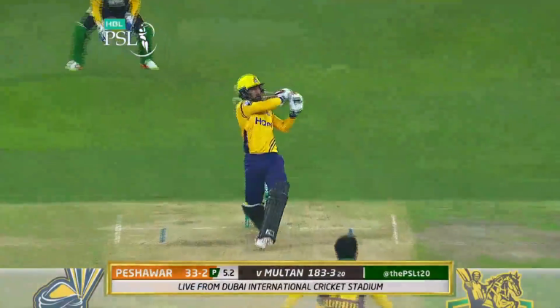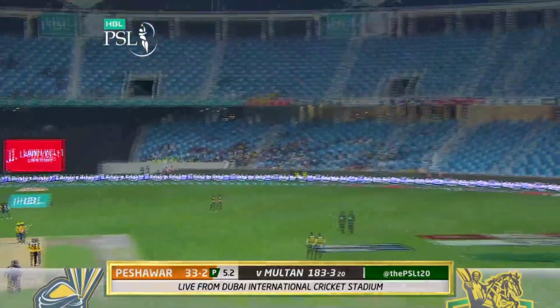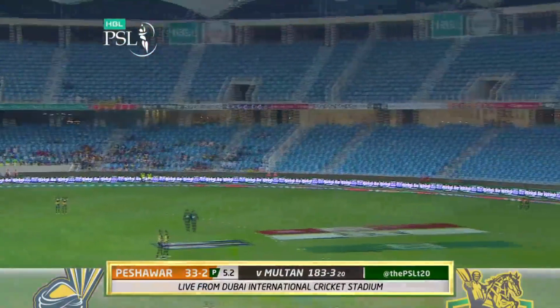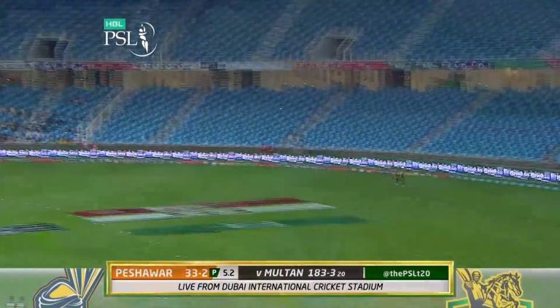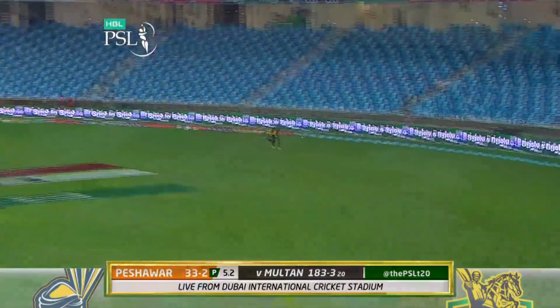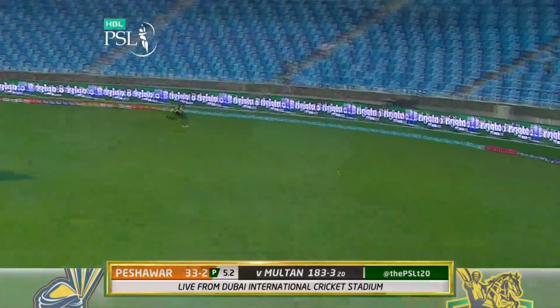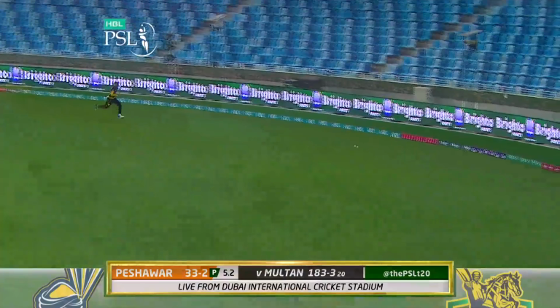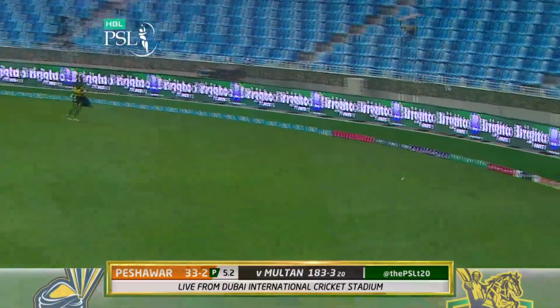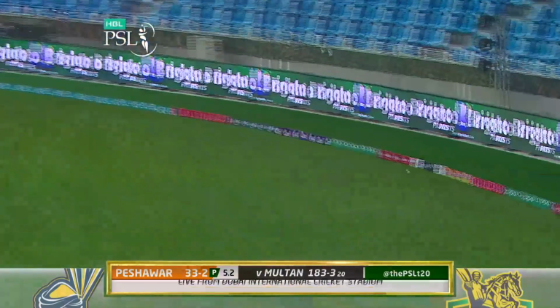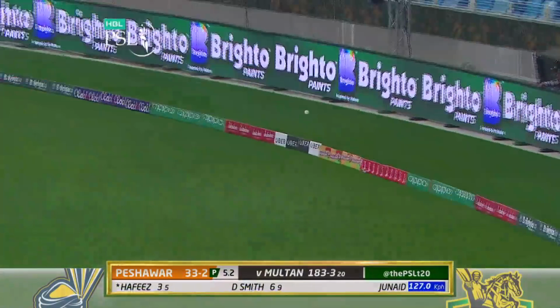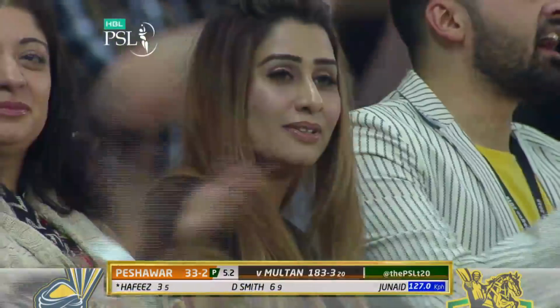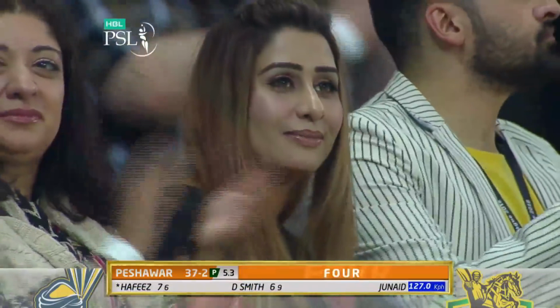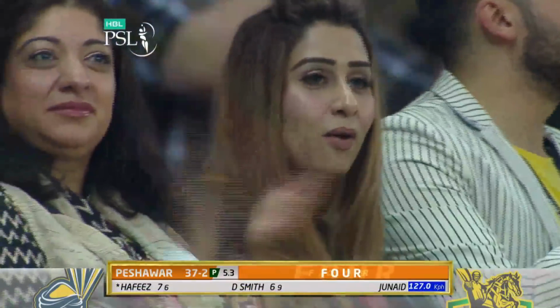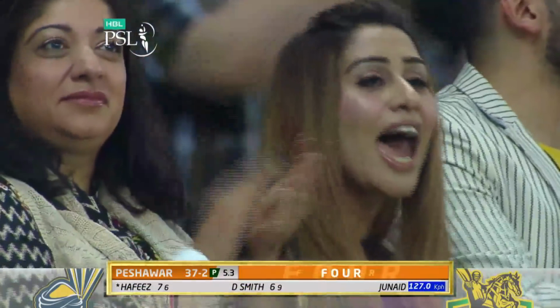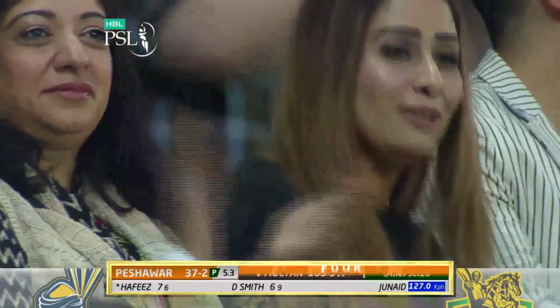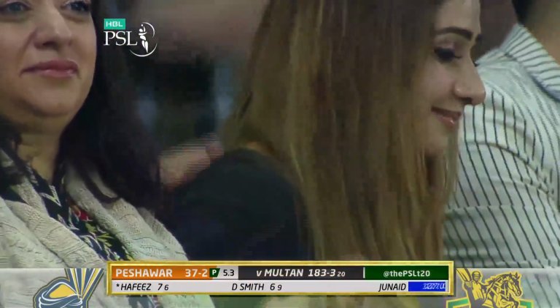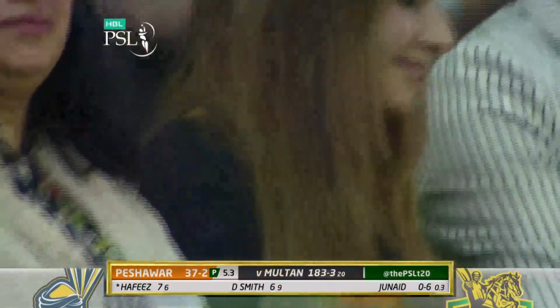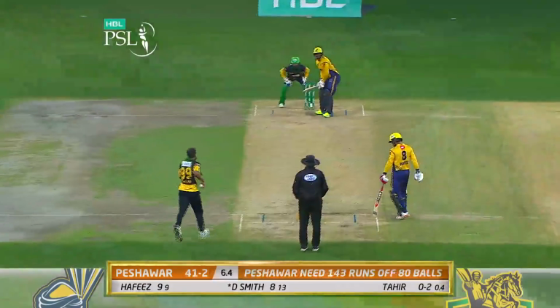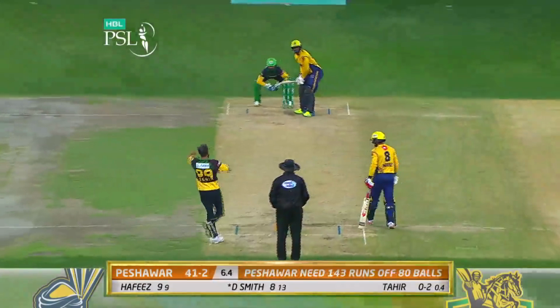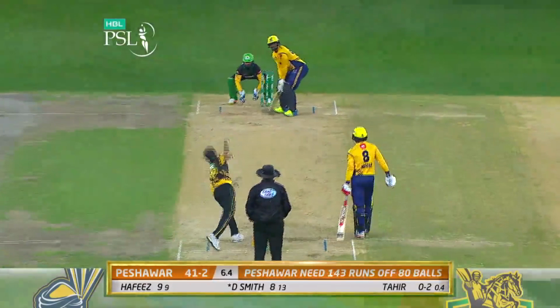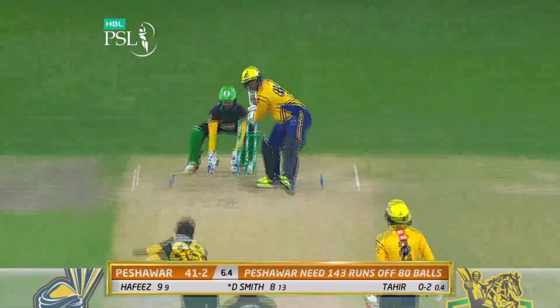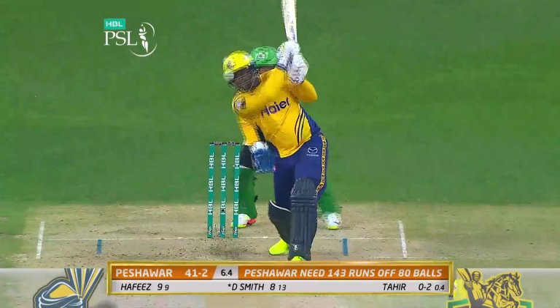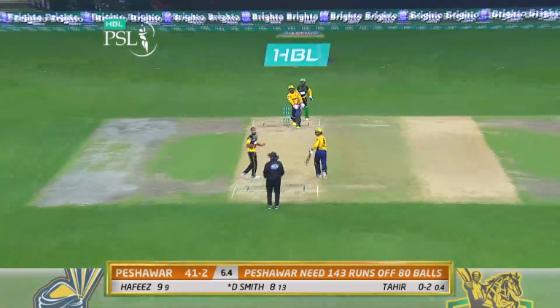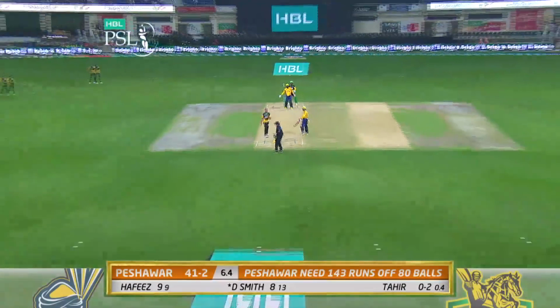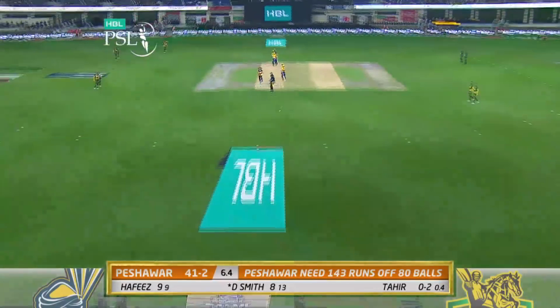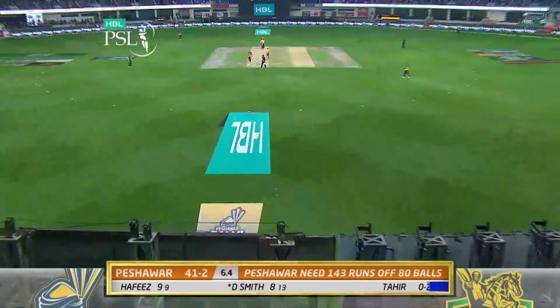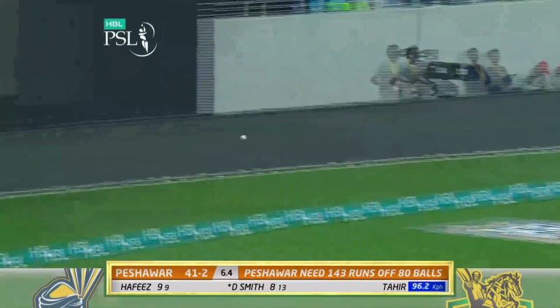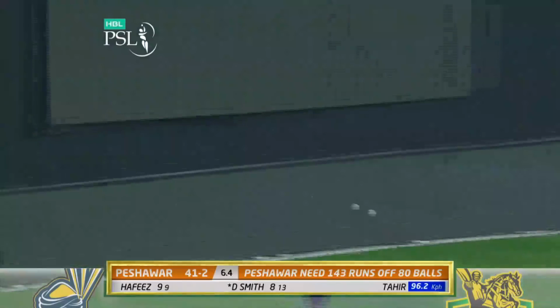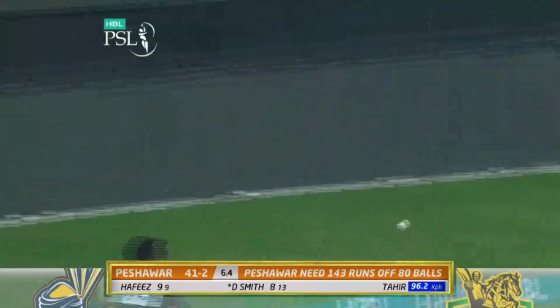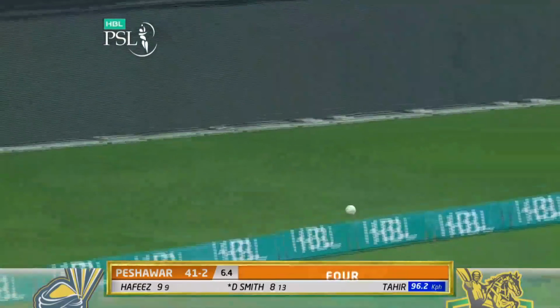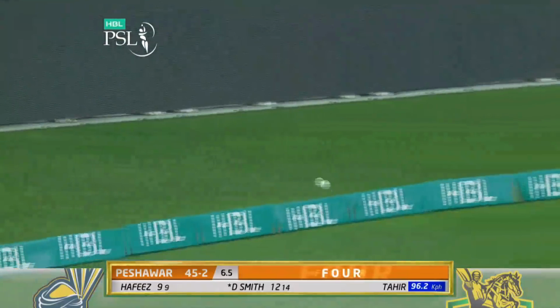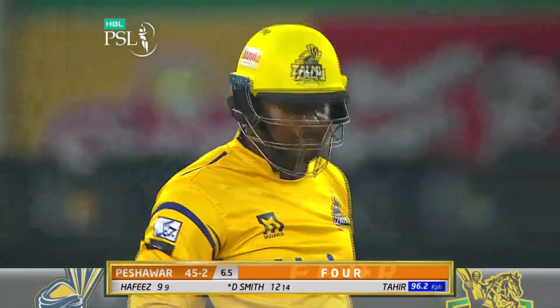He's picked this up. The man out there can only watch it going past him for four. Straight back over Tahir's head for four.